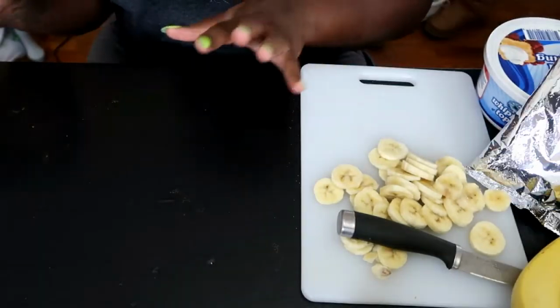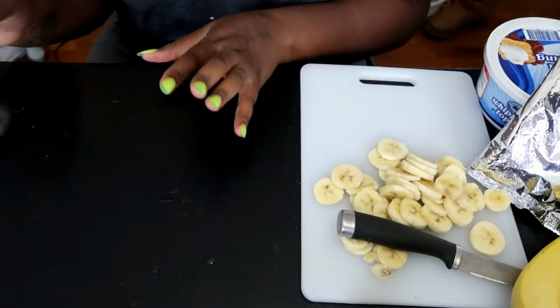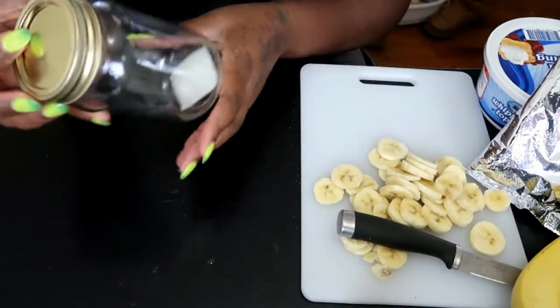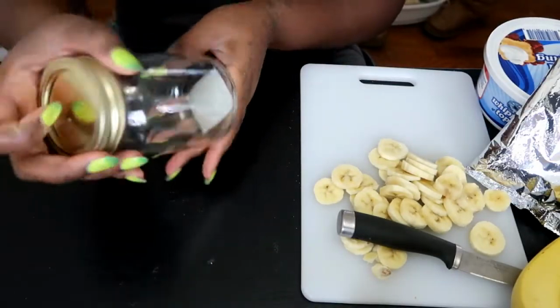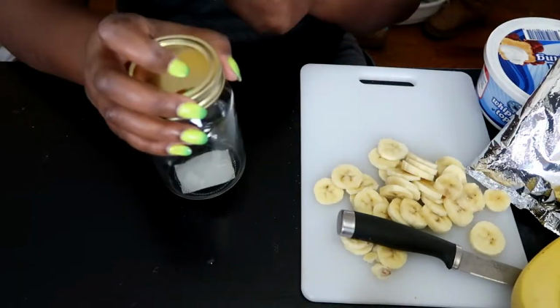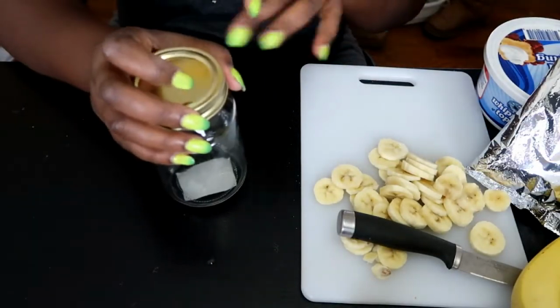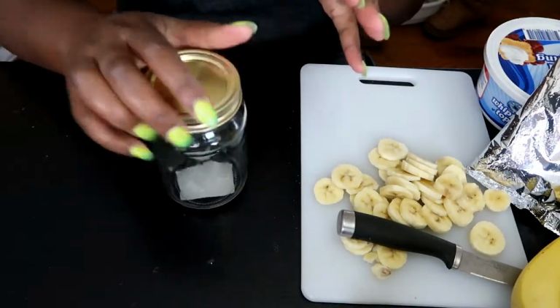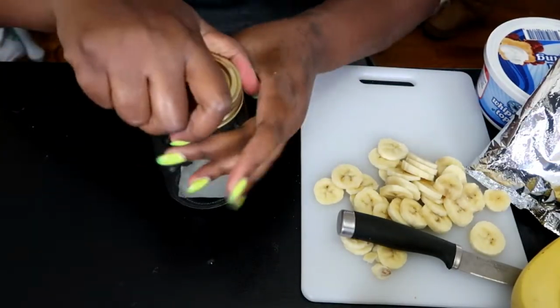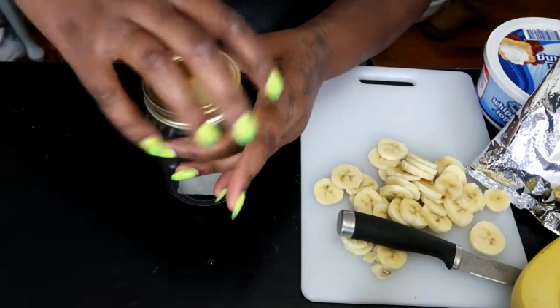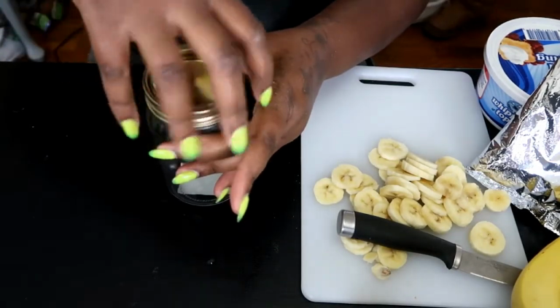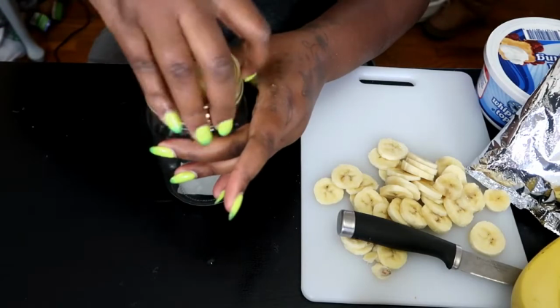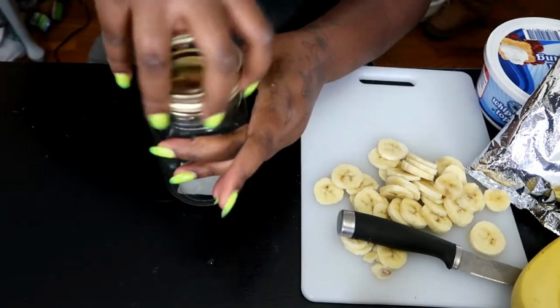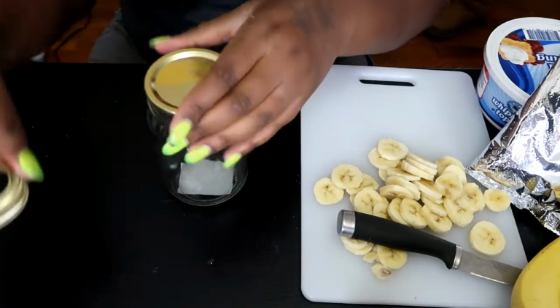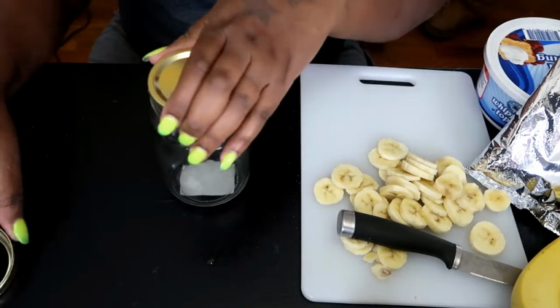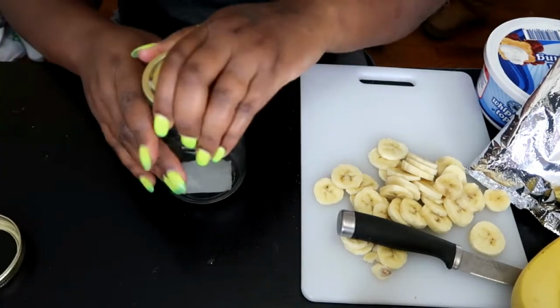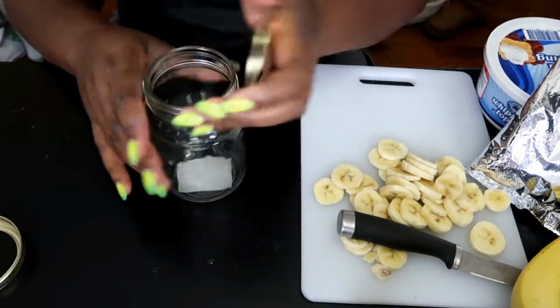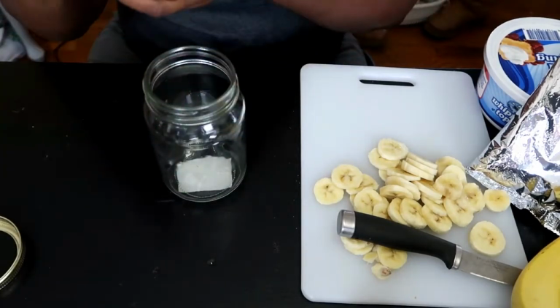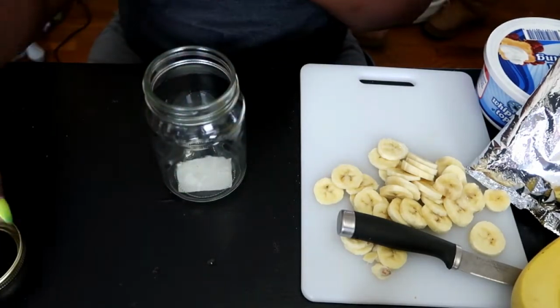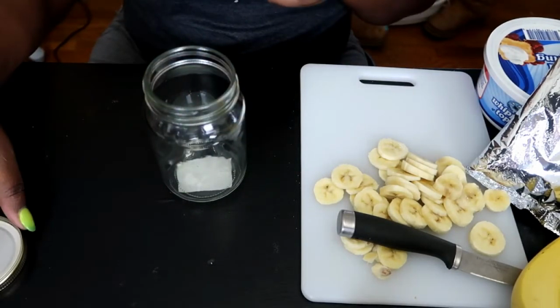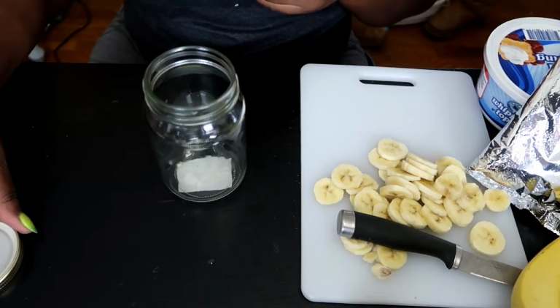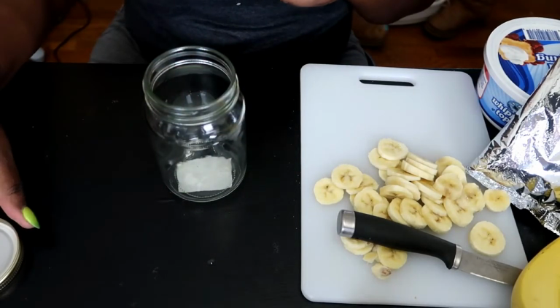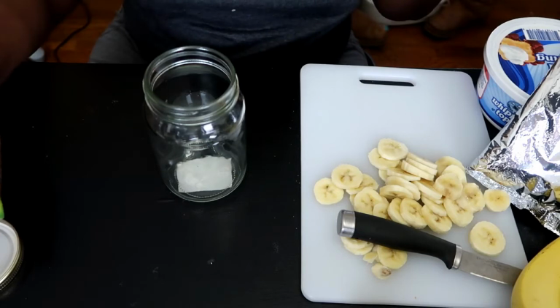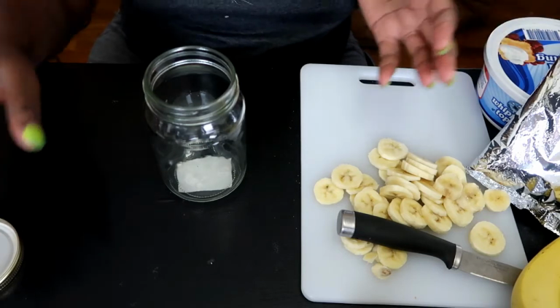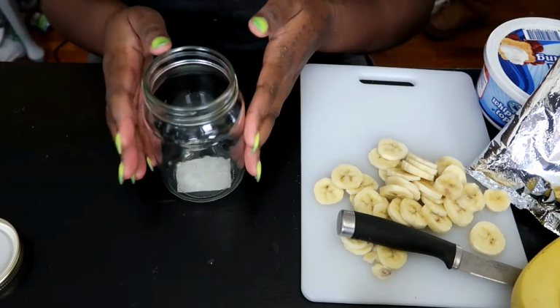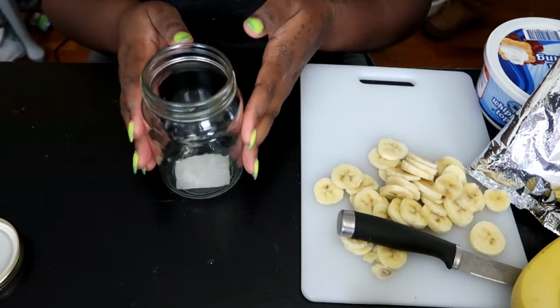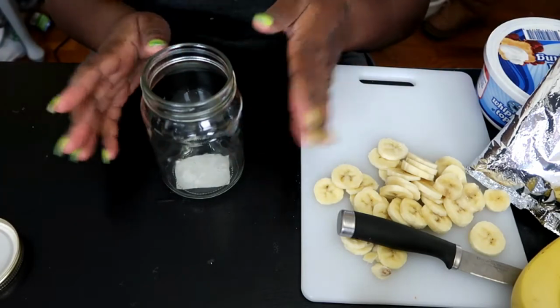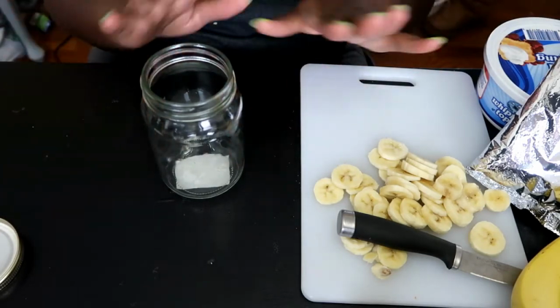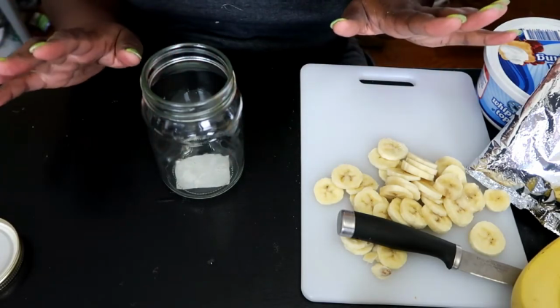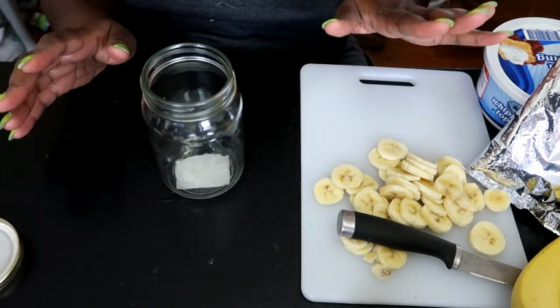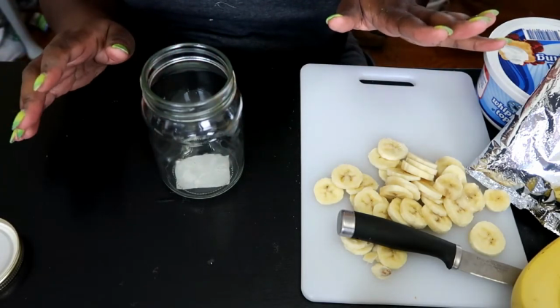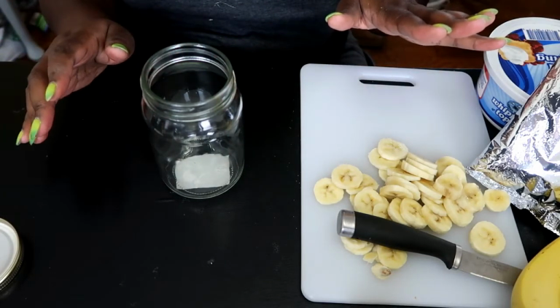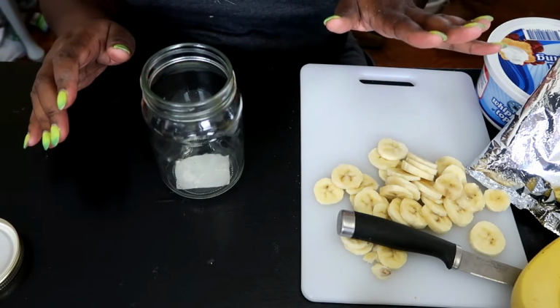Now we're going to work on our jars. So we're going to take our jar and layer everything — all of our mixture together — in the jar.